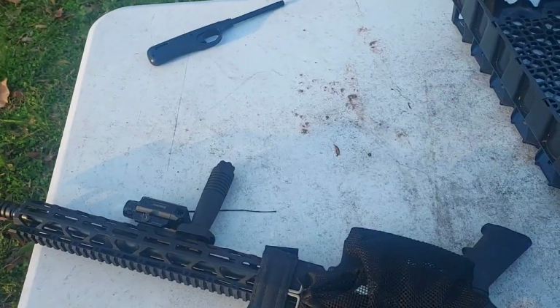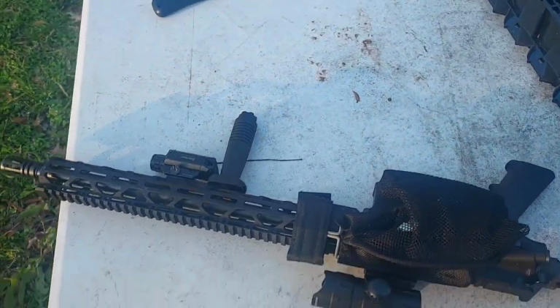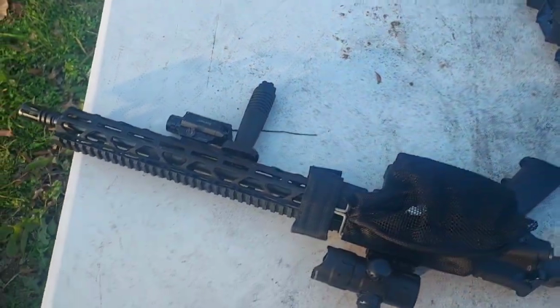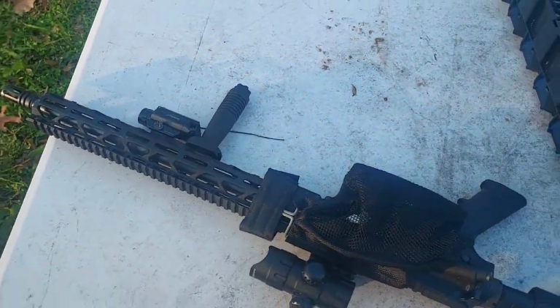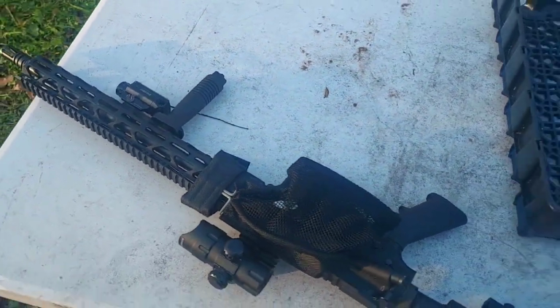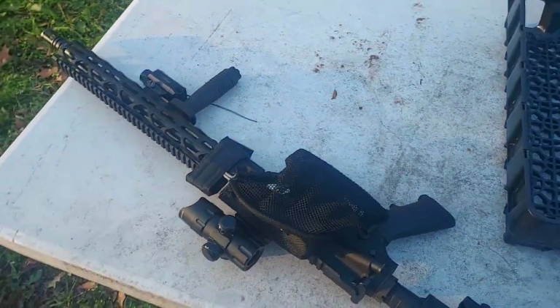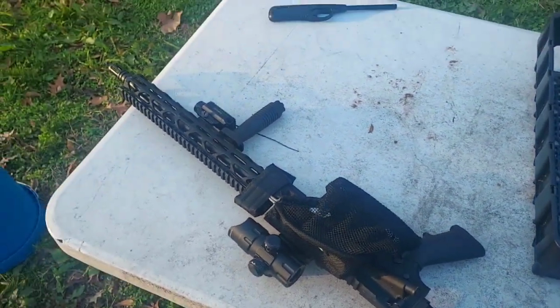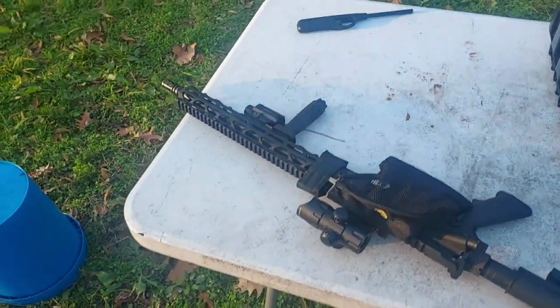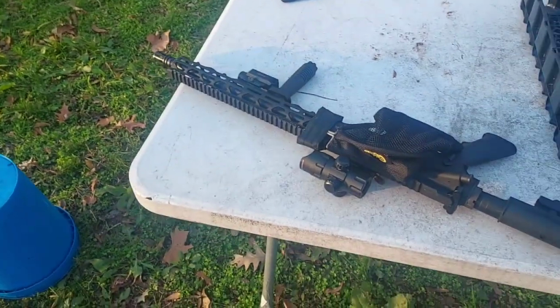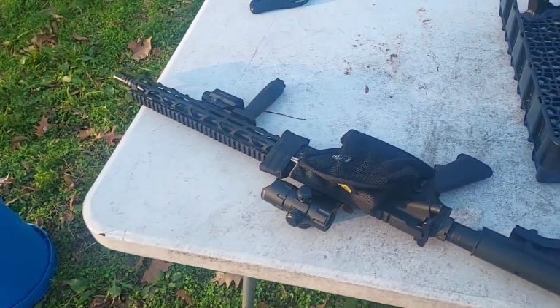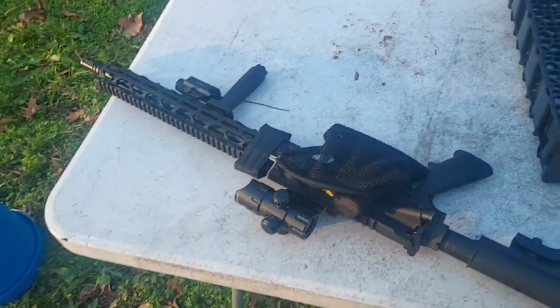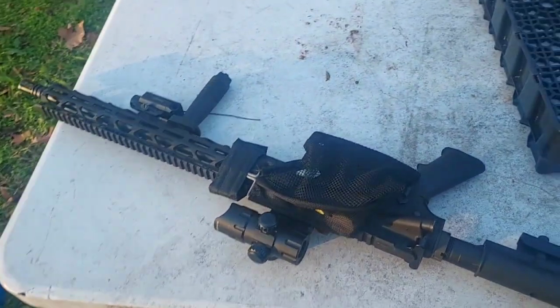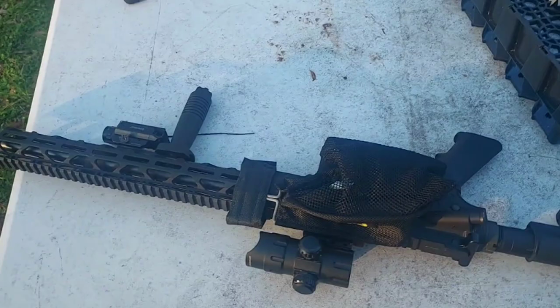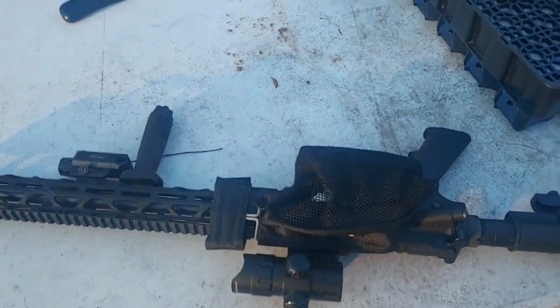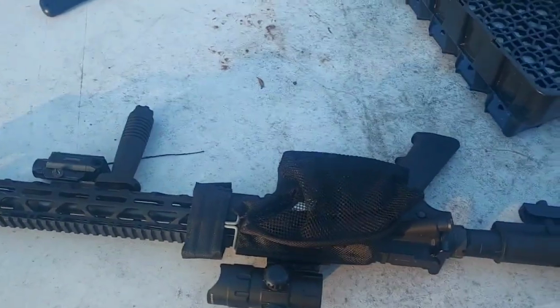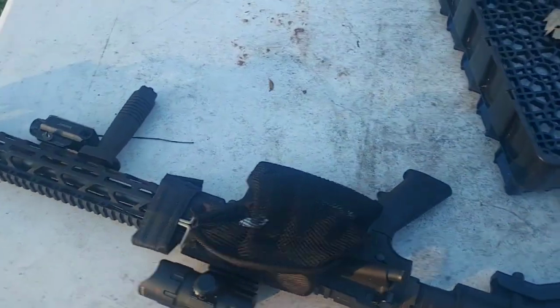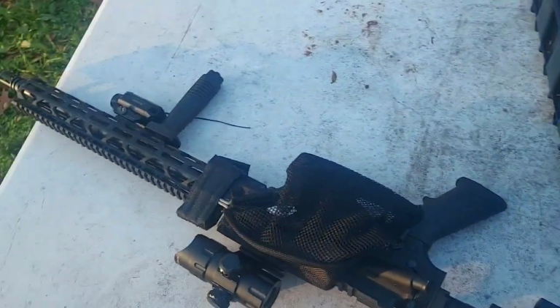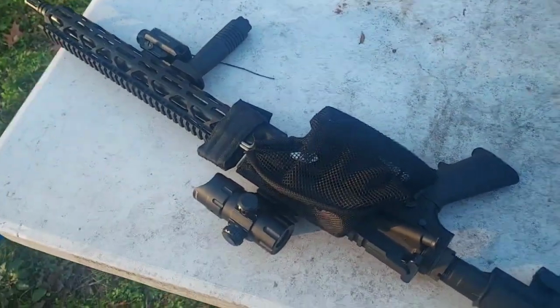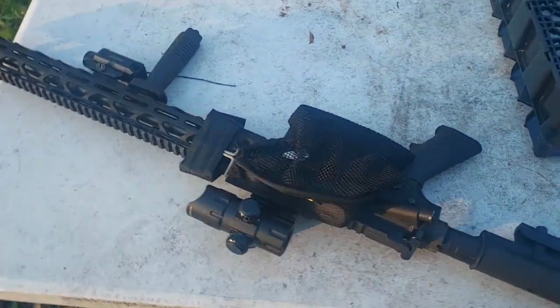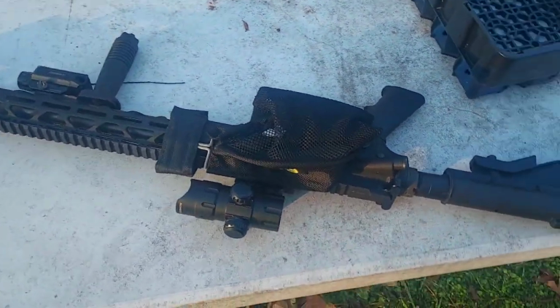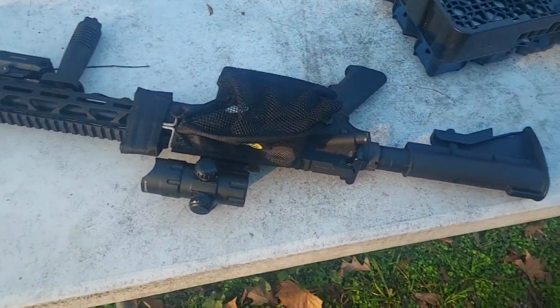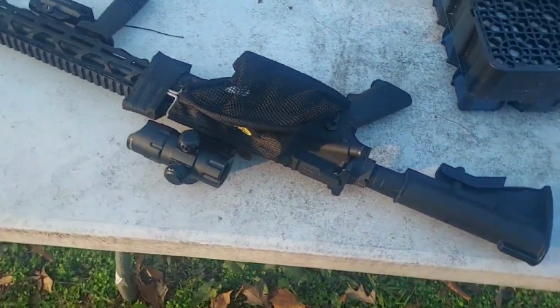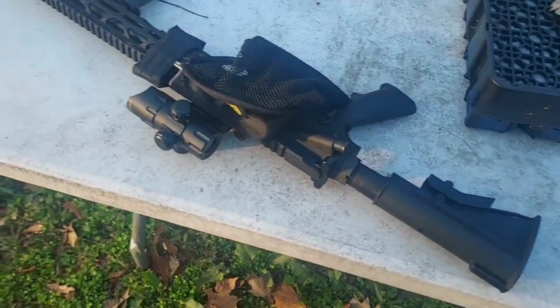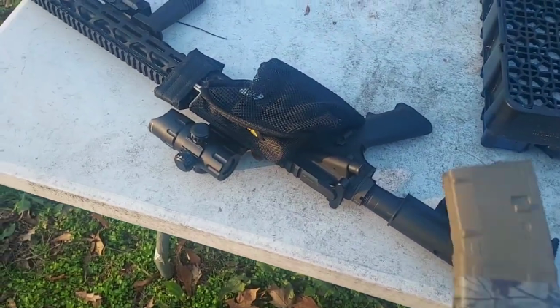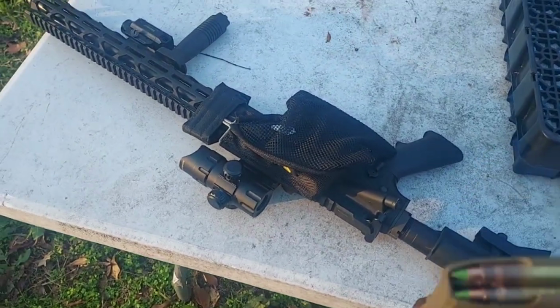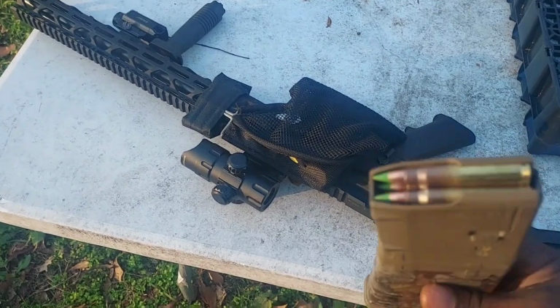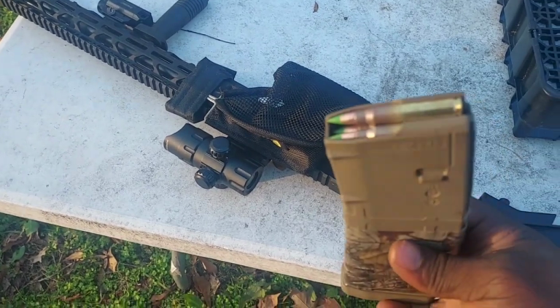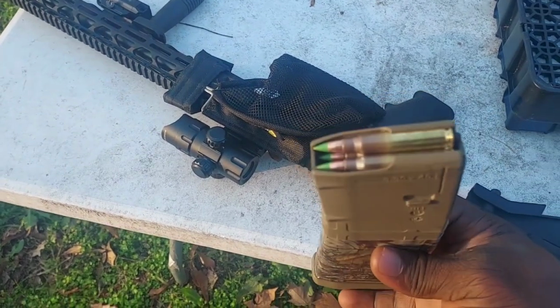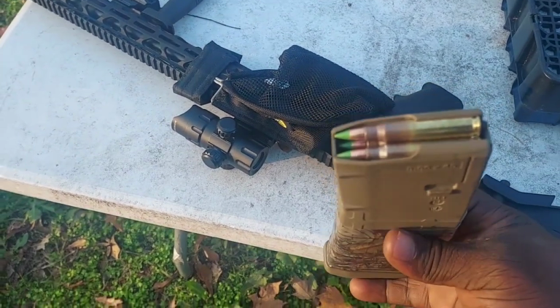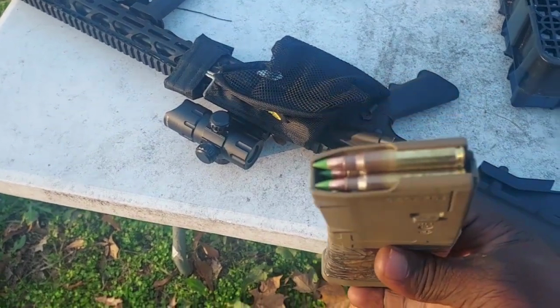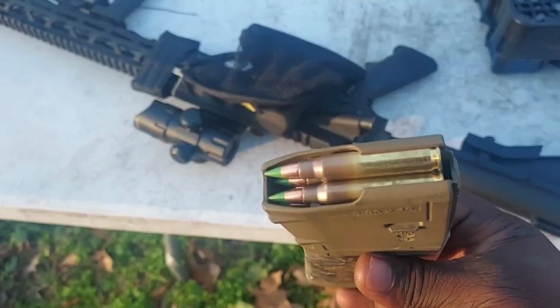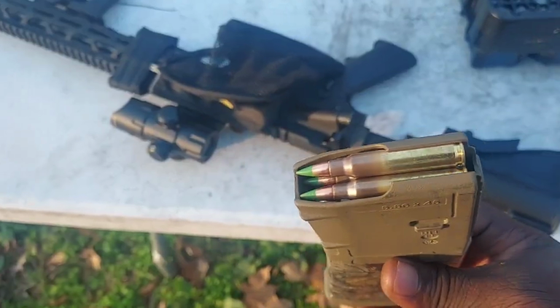Welcome to Guns Aren't Illegal. Today I got a video for y'all. I got my AR — my Radical Firearms right here, that's the brand — and I got some 556 green tips.